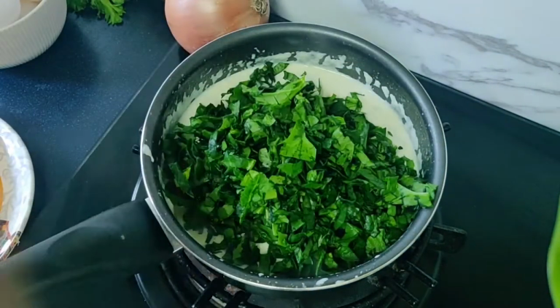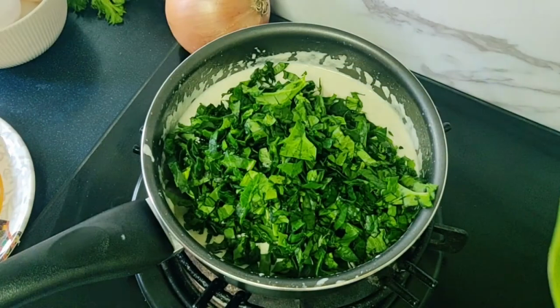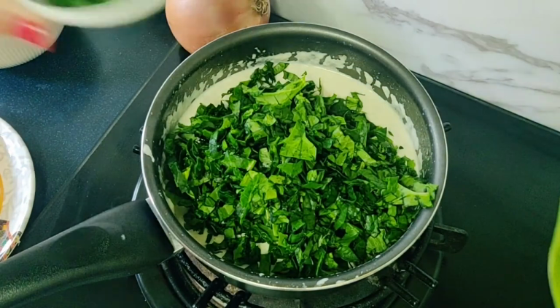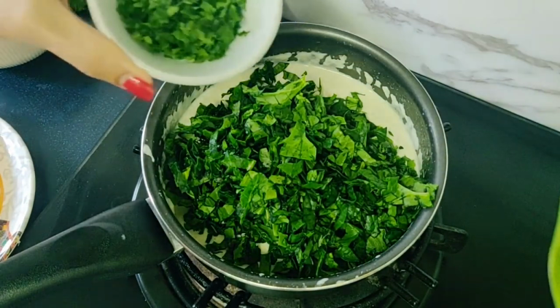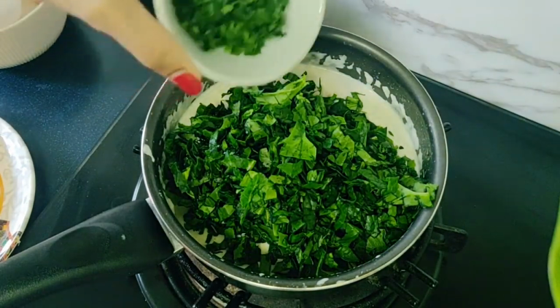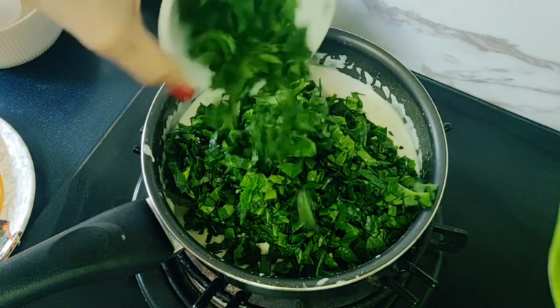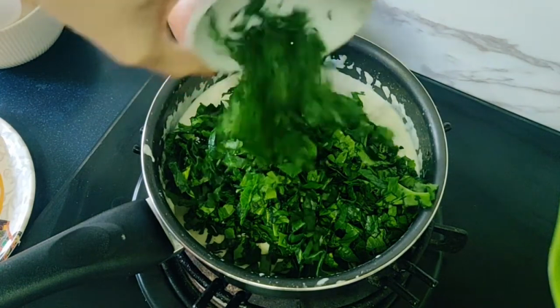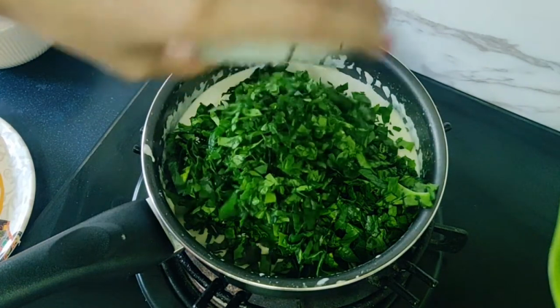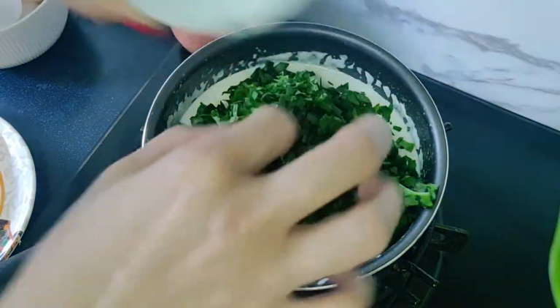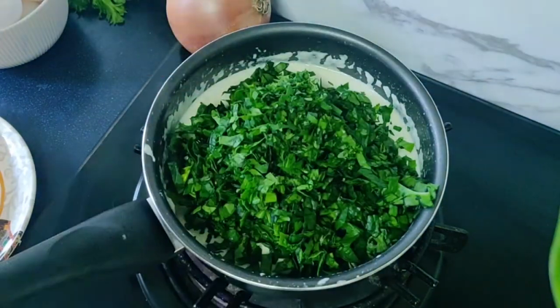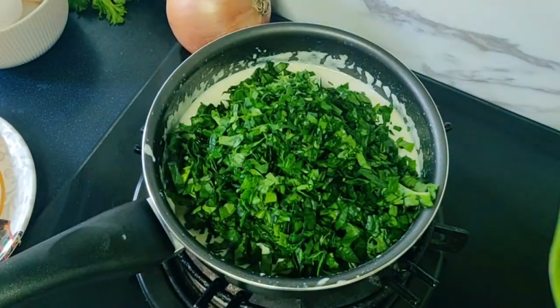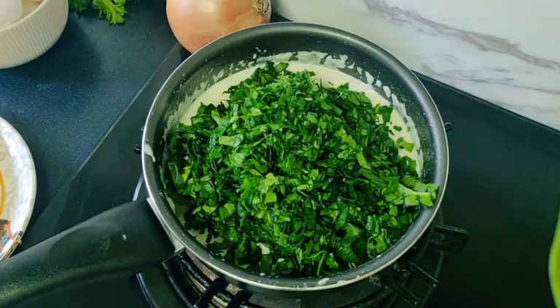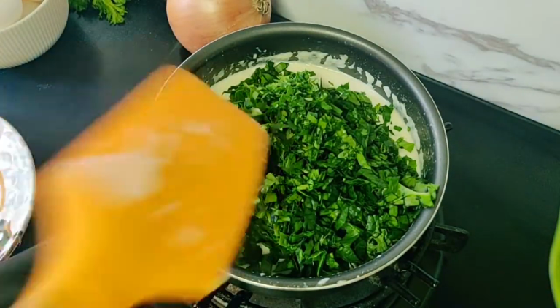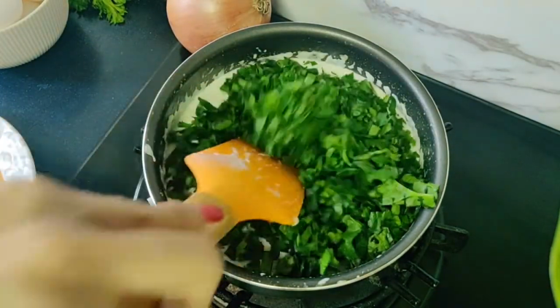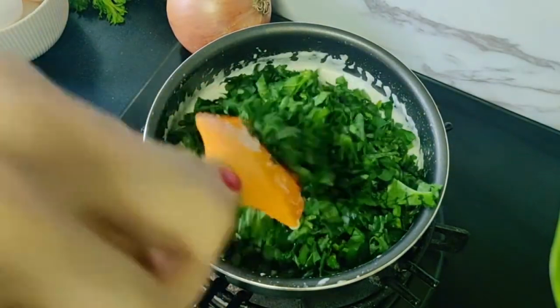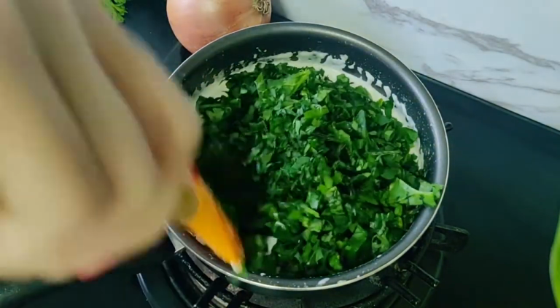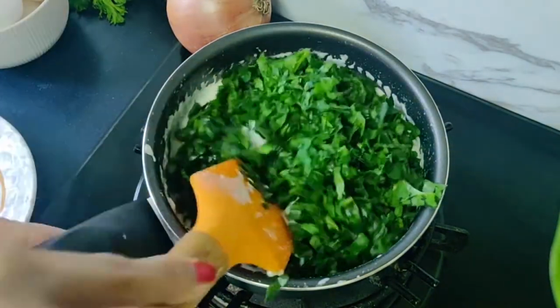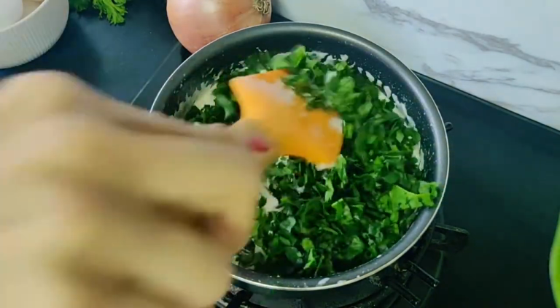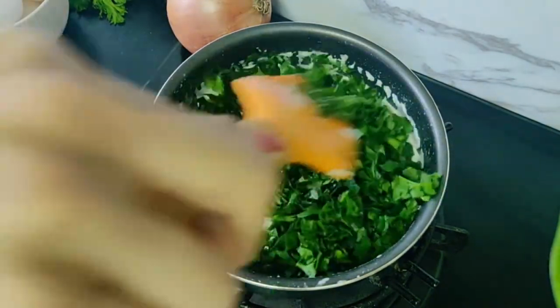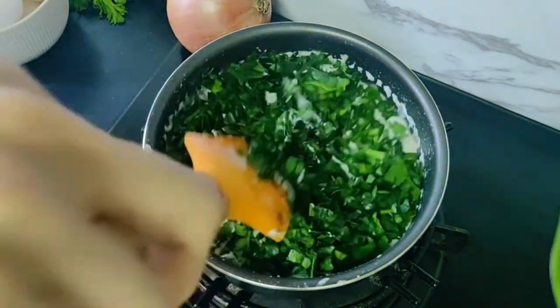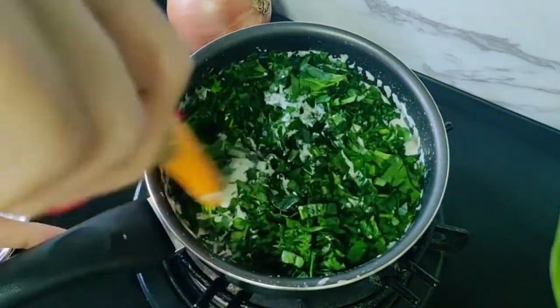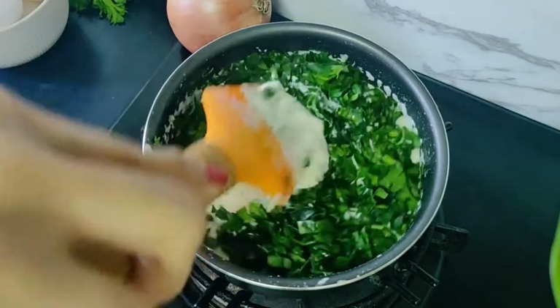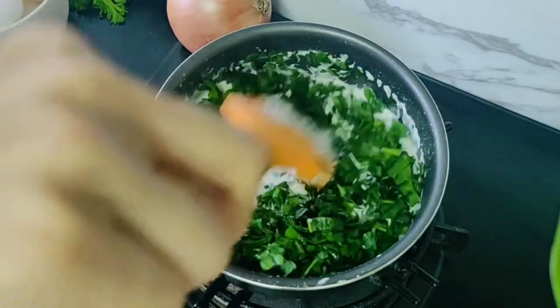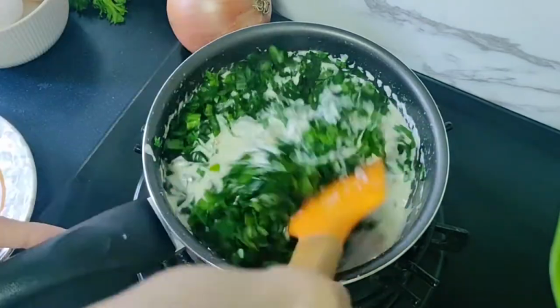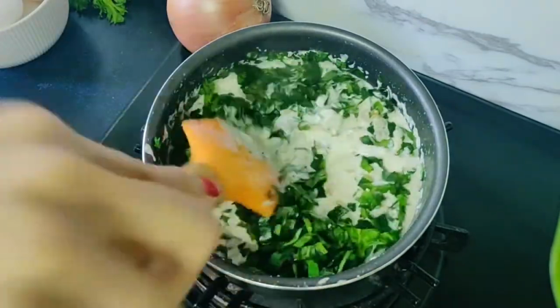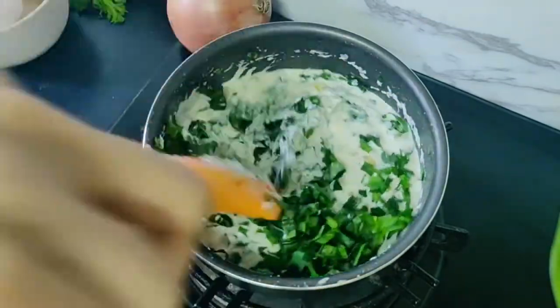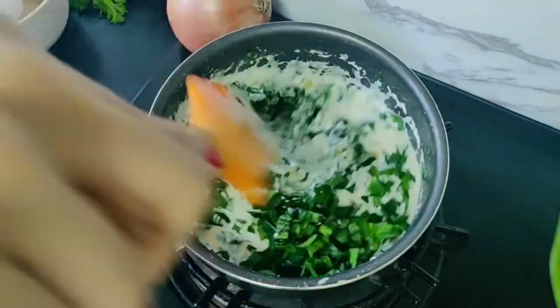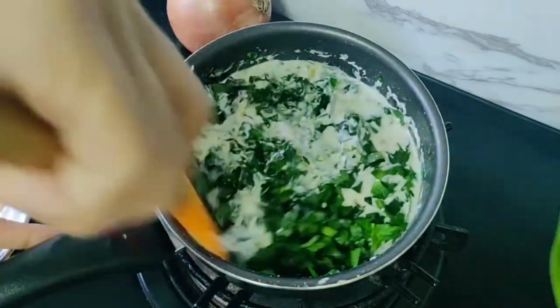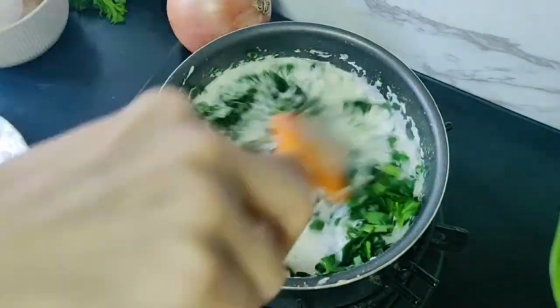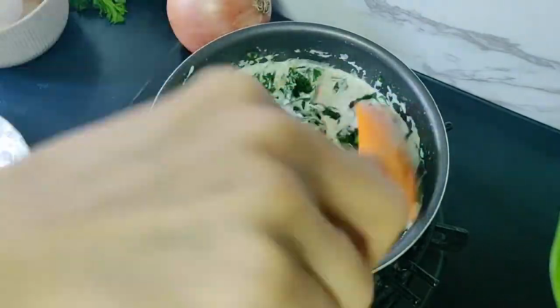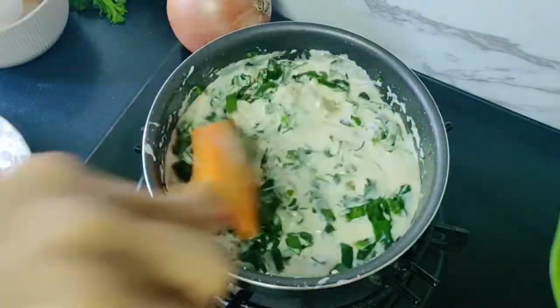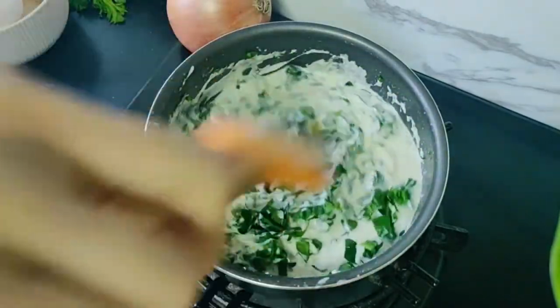And 3 tablespoons of finely chopped parsley — here I have used flat parsley. Give this all a mix and cook it for 2 minutes till the spinach becomes a little soft.